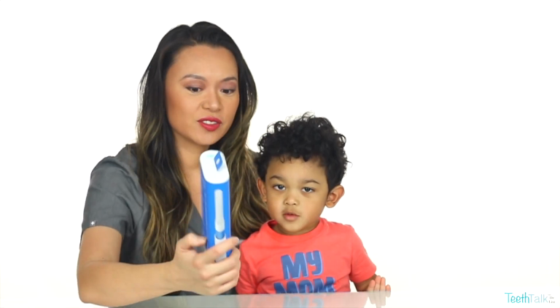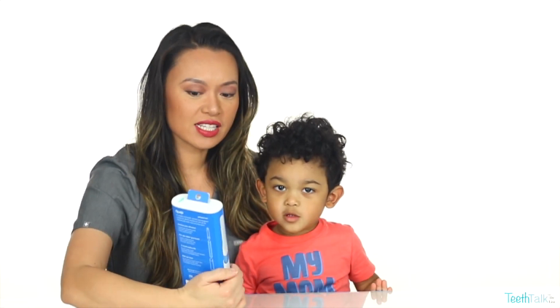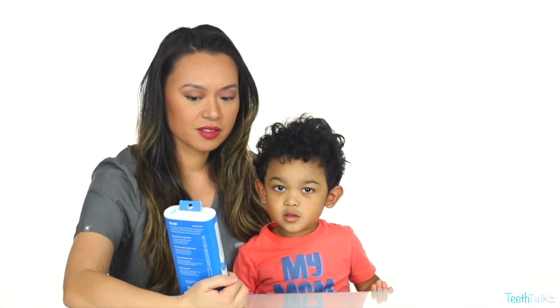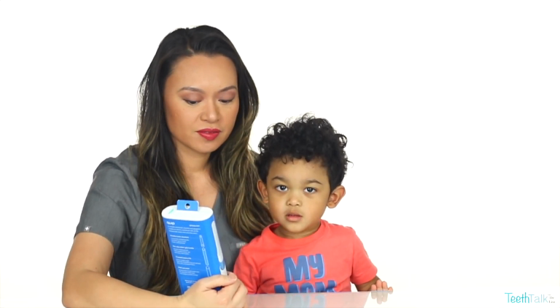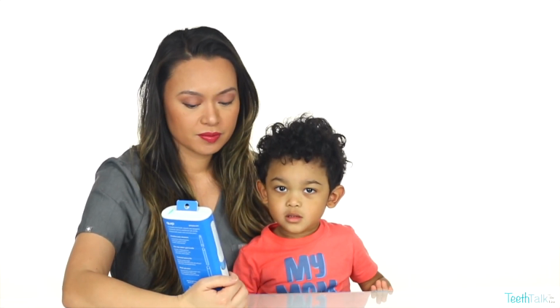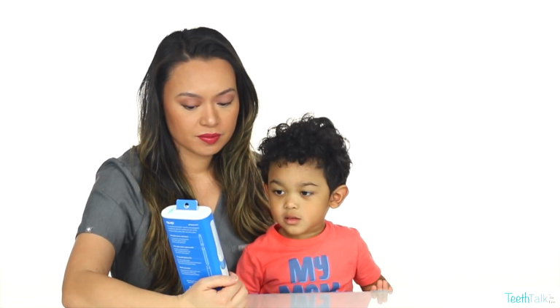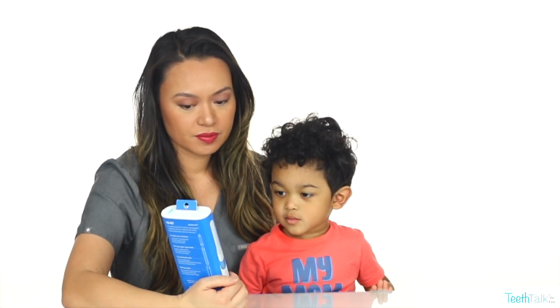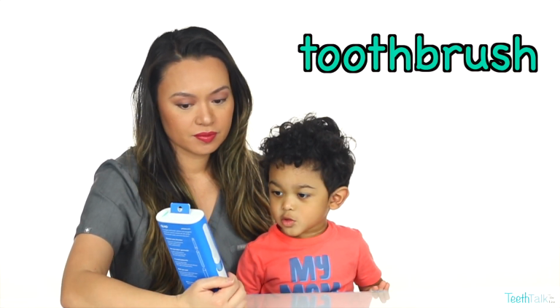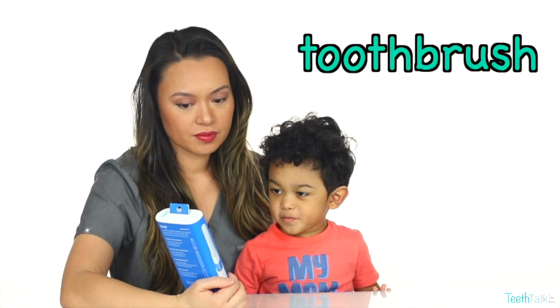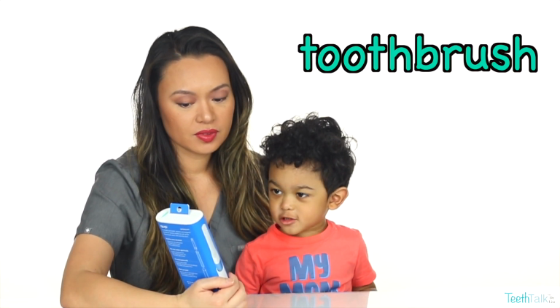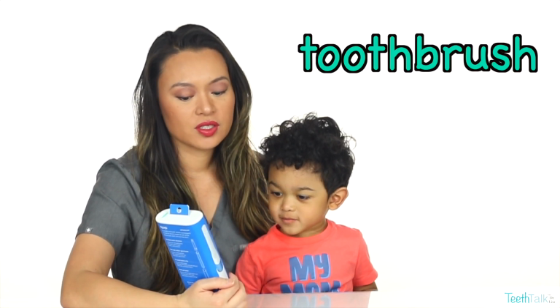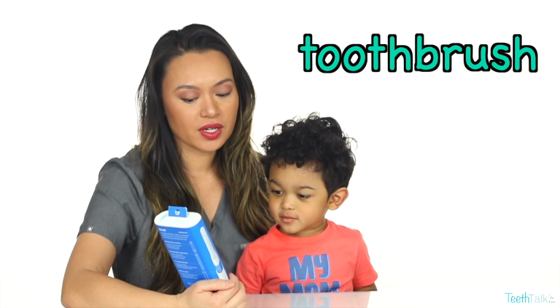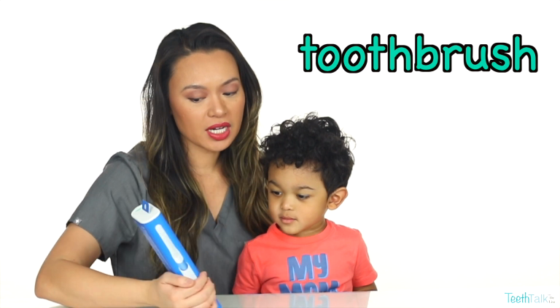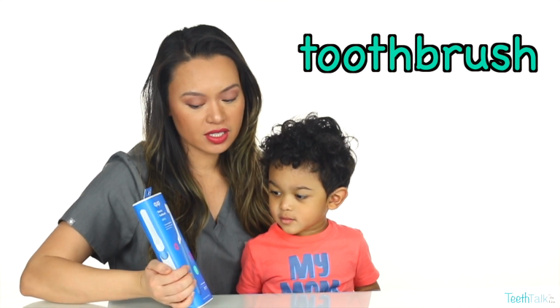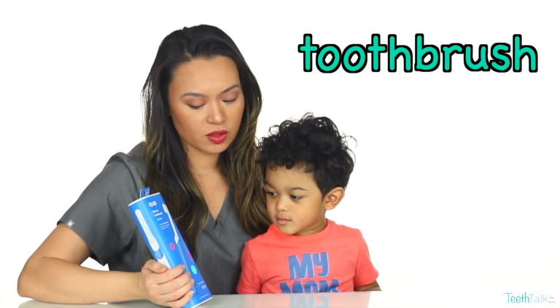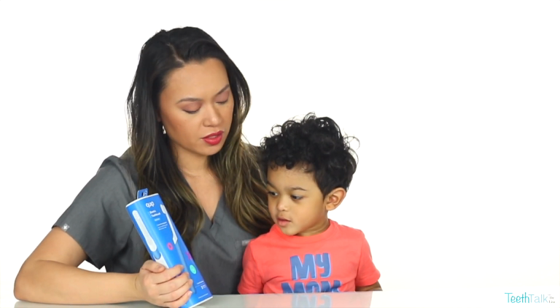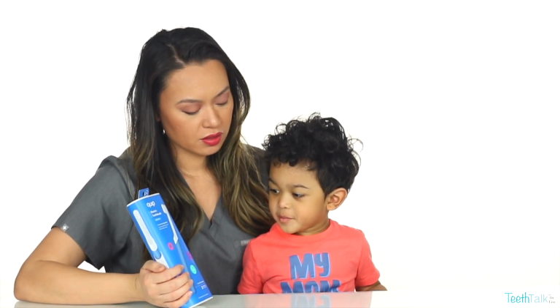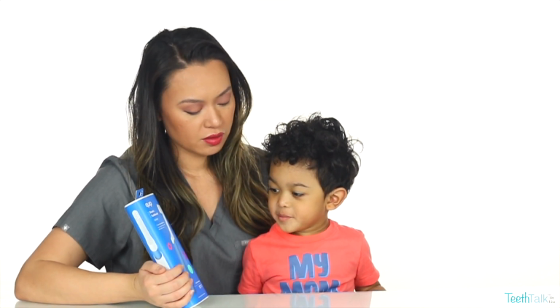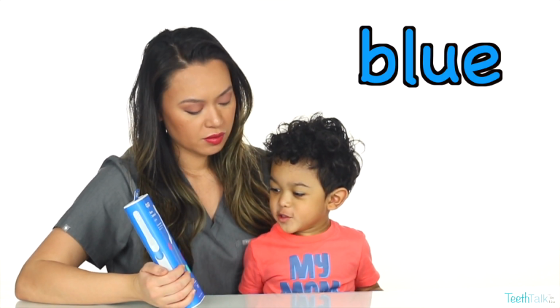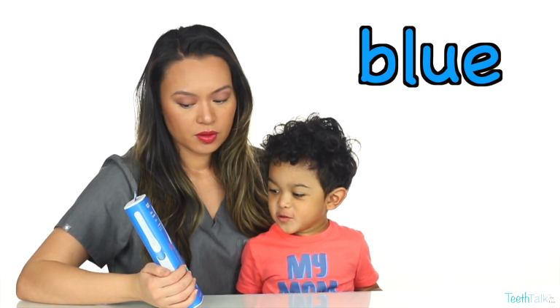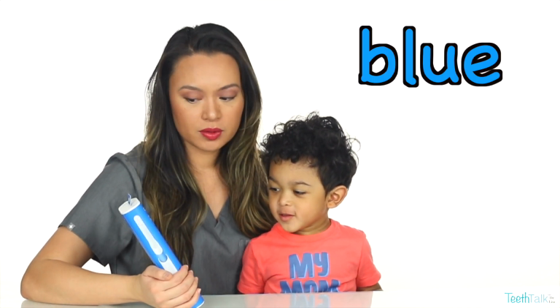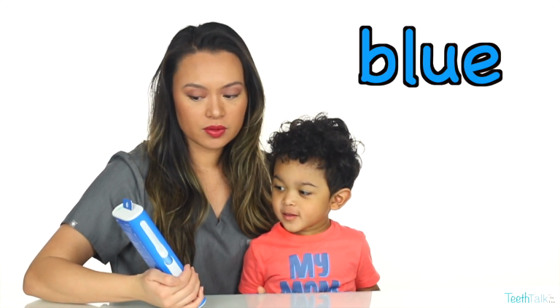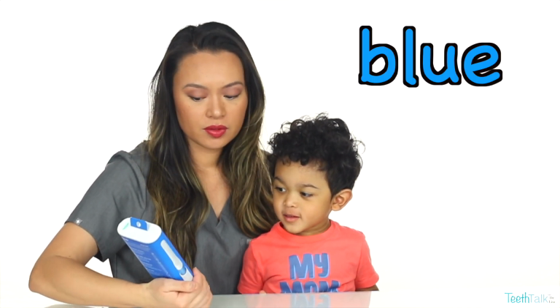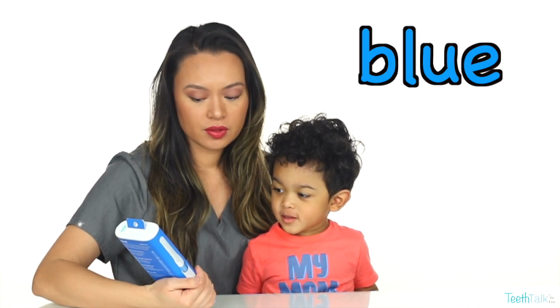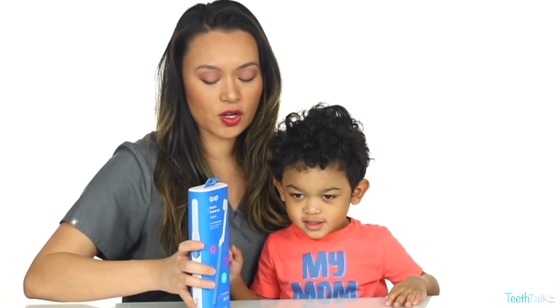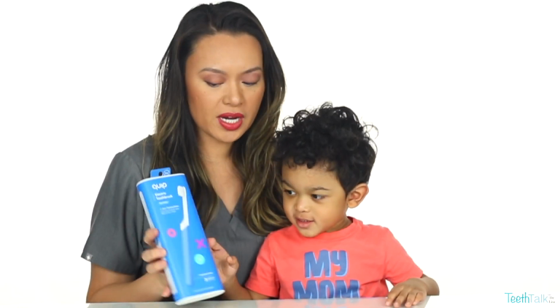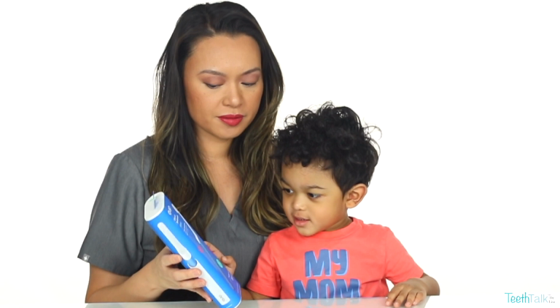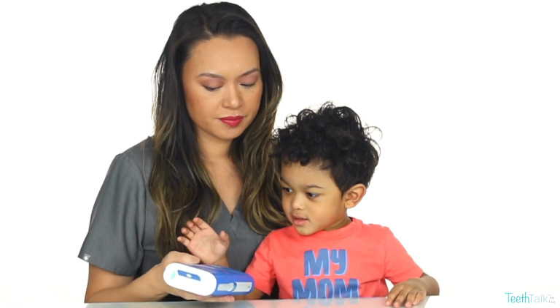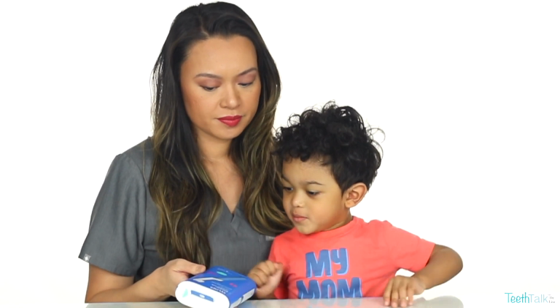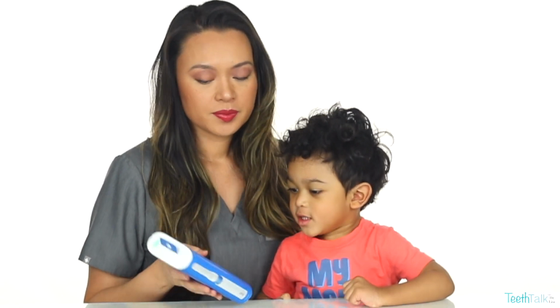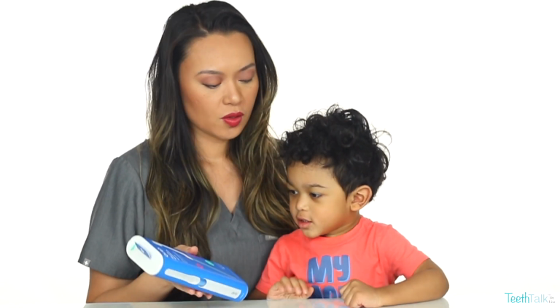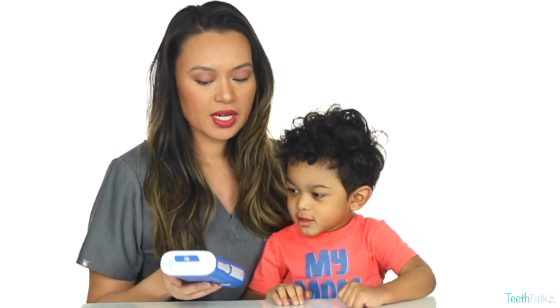What's this? Toothbrush. What color is the toothbrush? Blue. You want to open it? Open it.